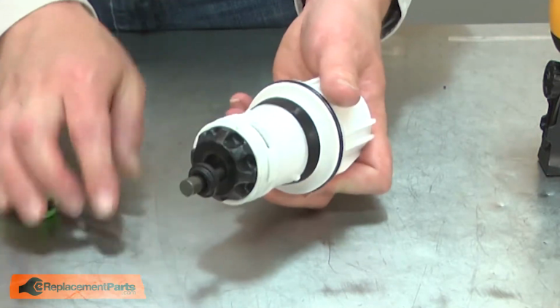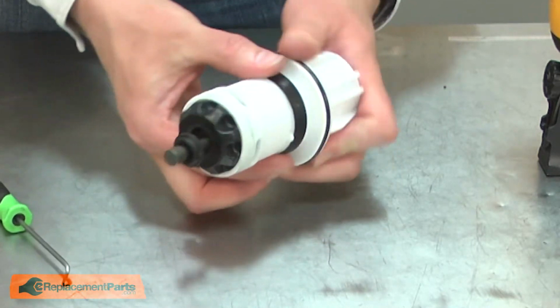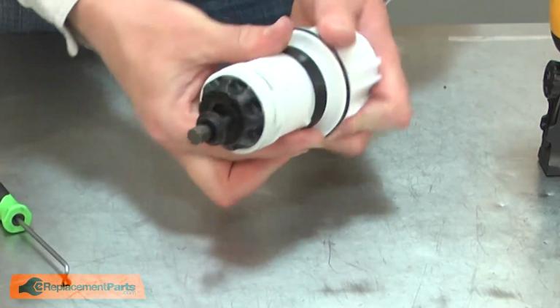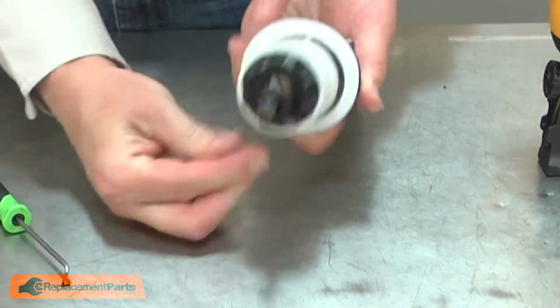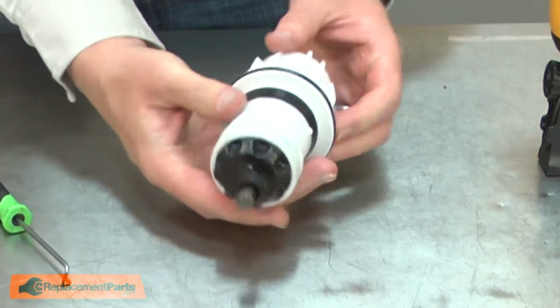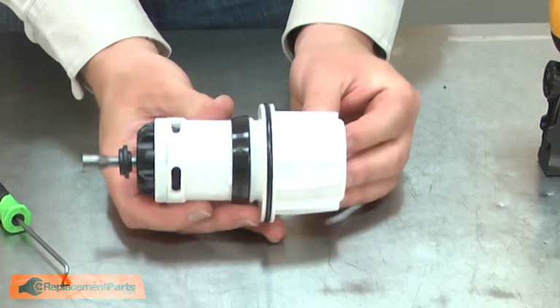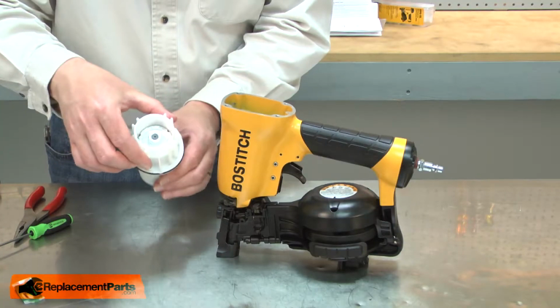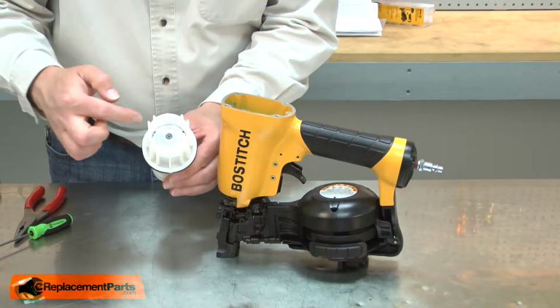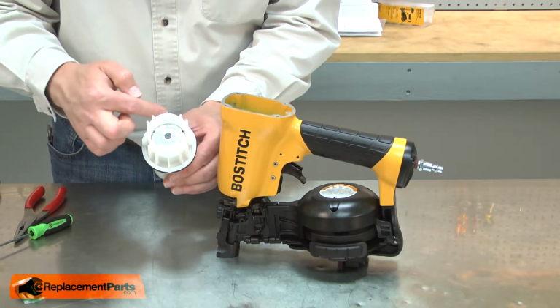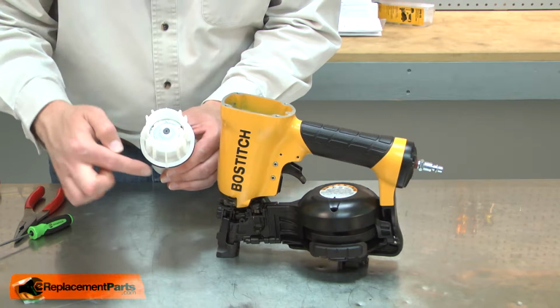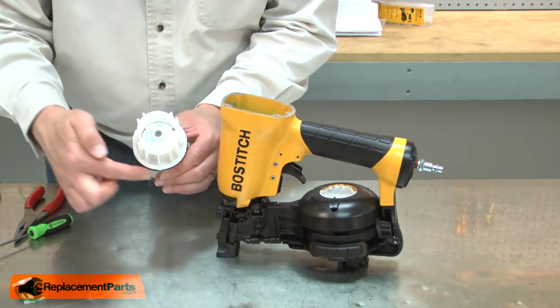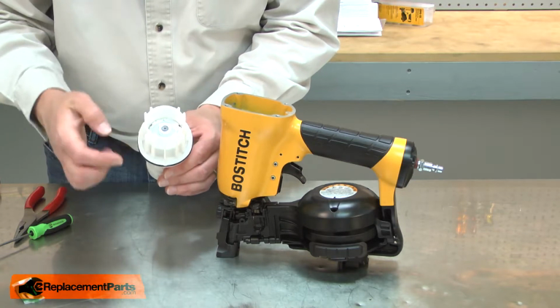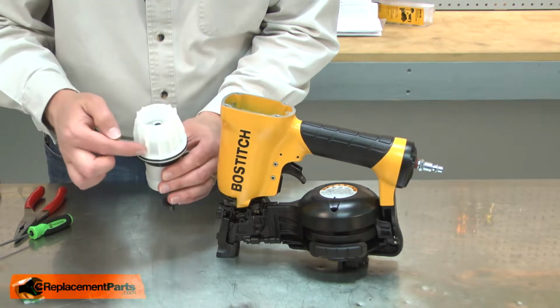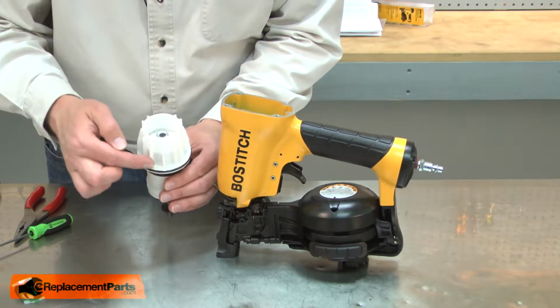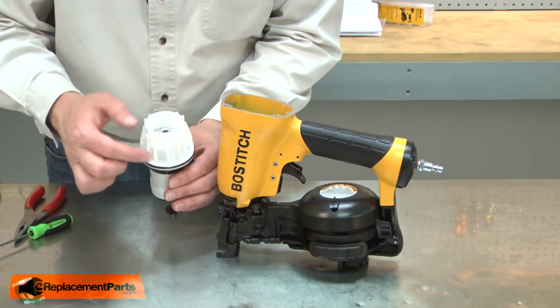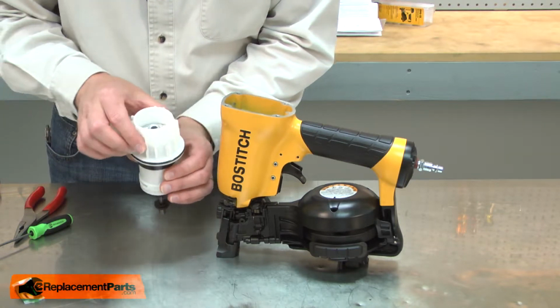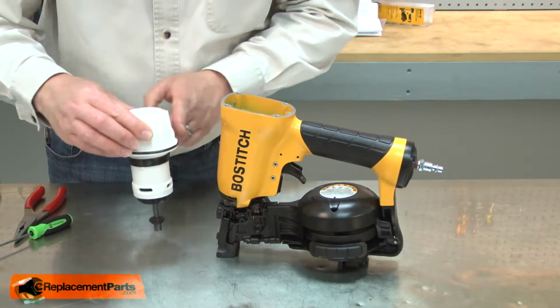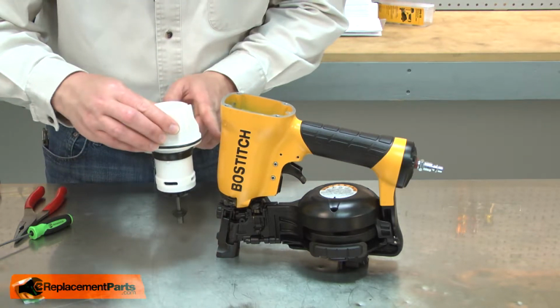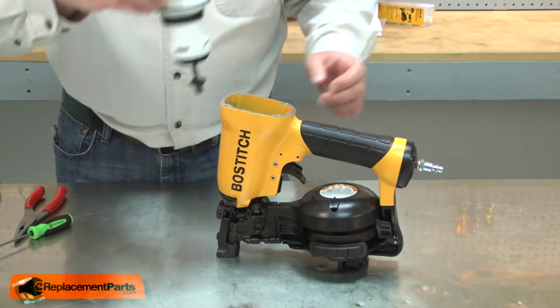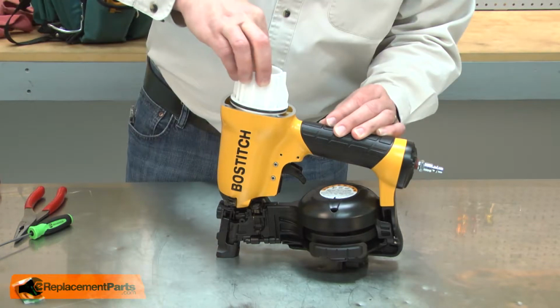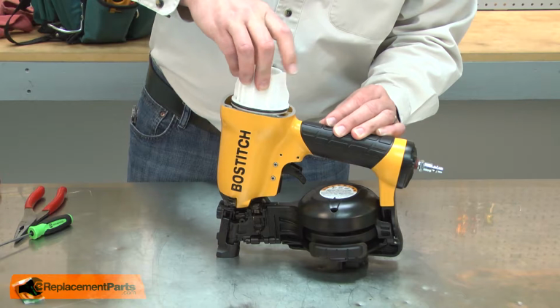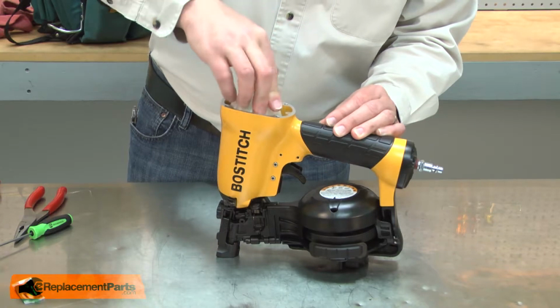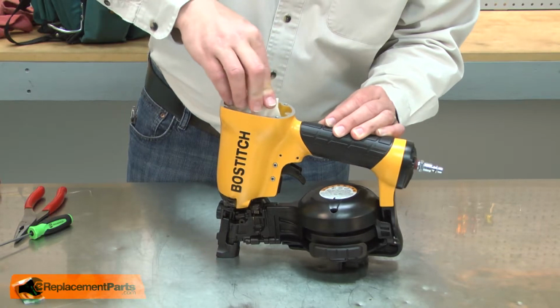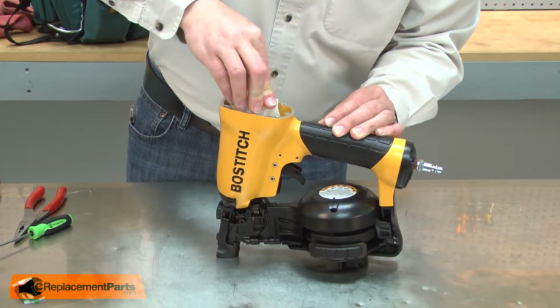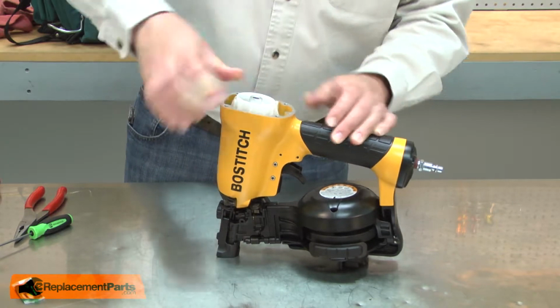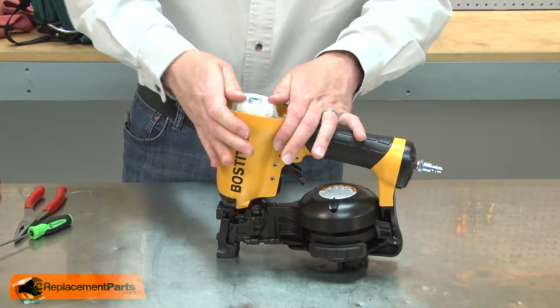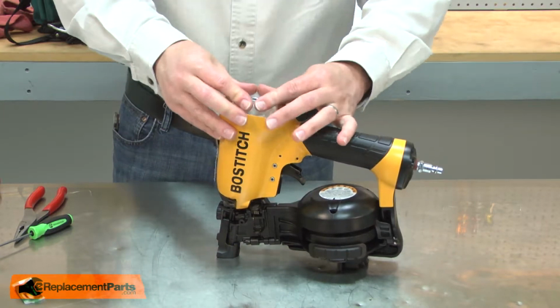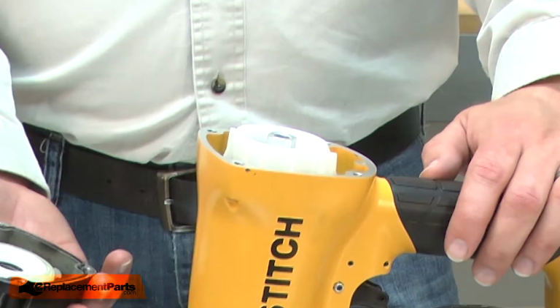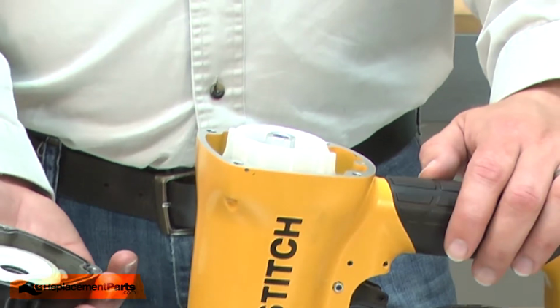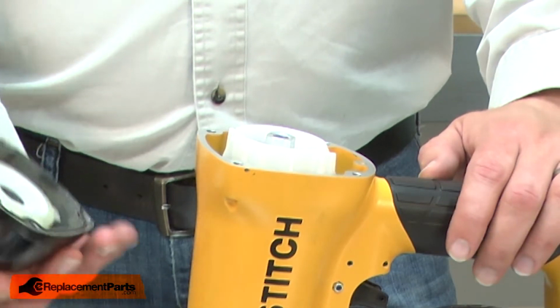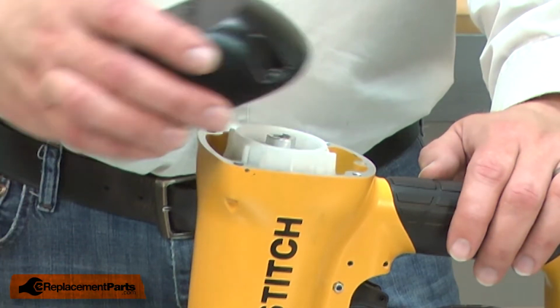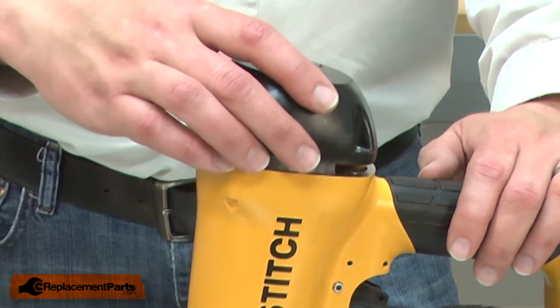This assembly is ready to go back into the nail gun. As I install the cylinder, you'll notice that it's oblong — this wide portion should point to the back of the gun. I'll finish up by reinstalling the cap.